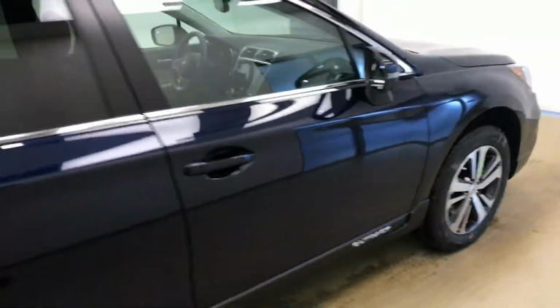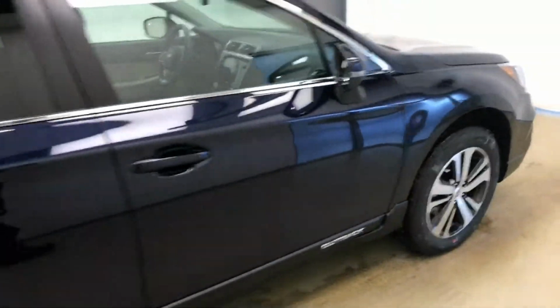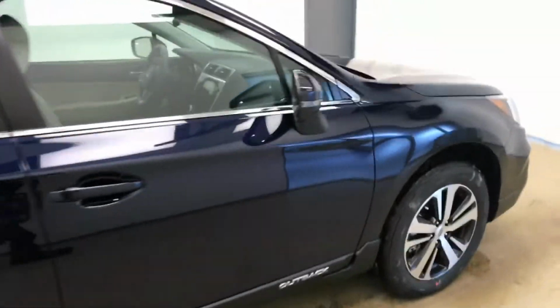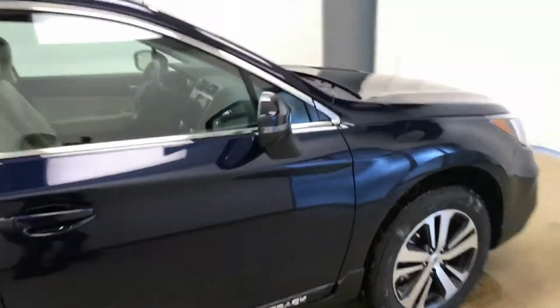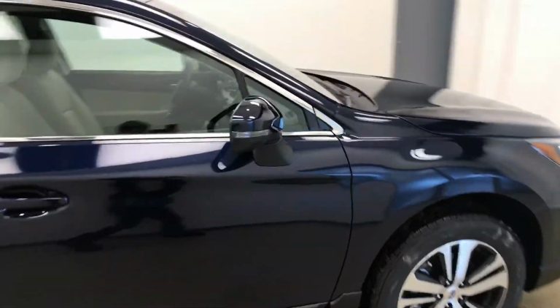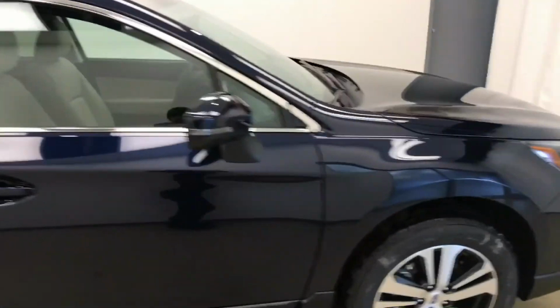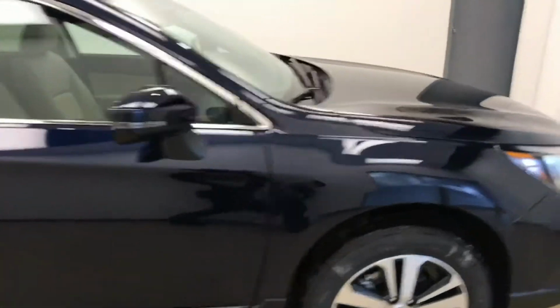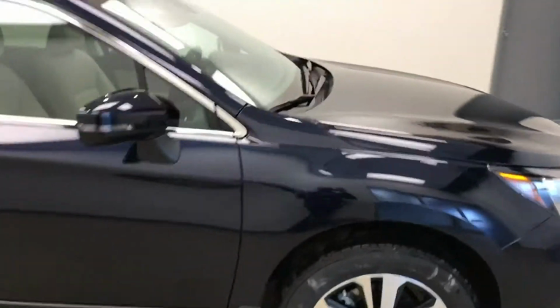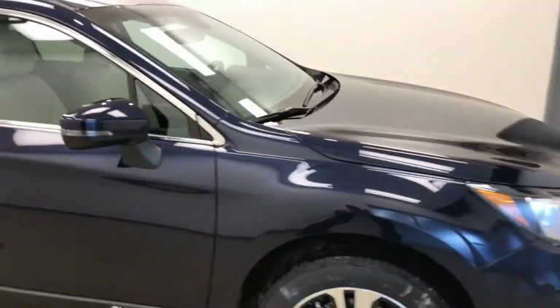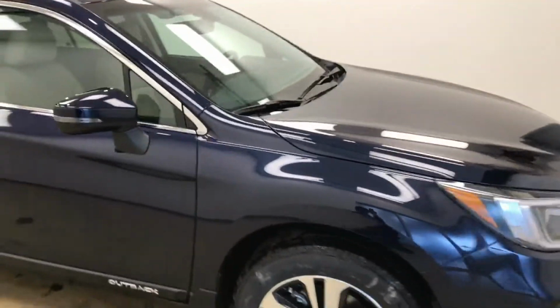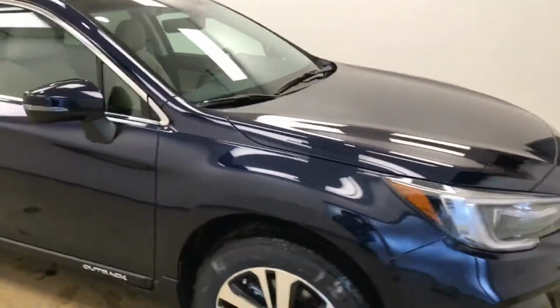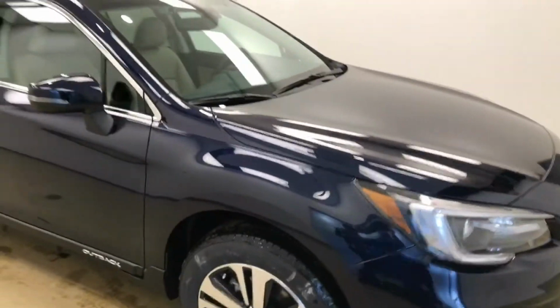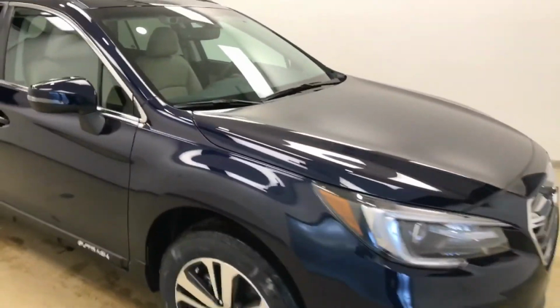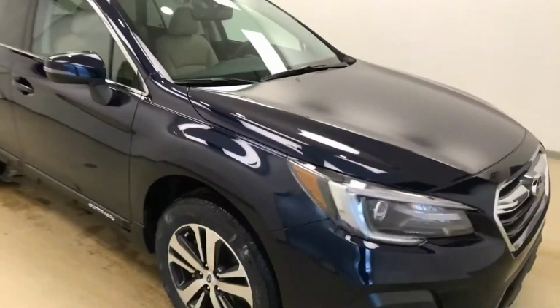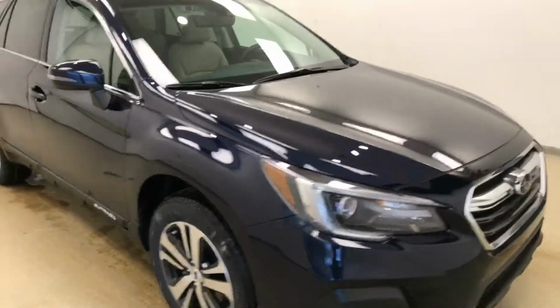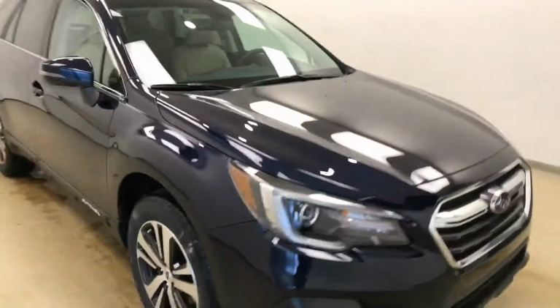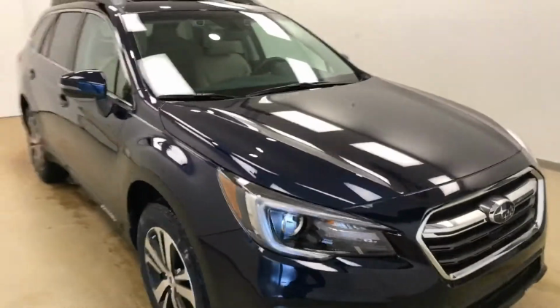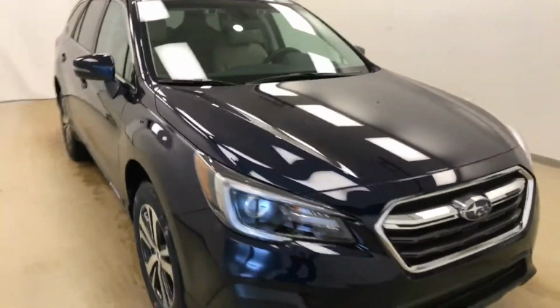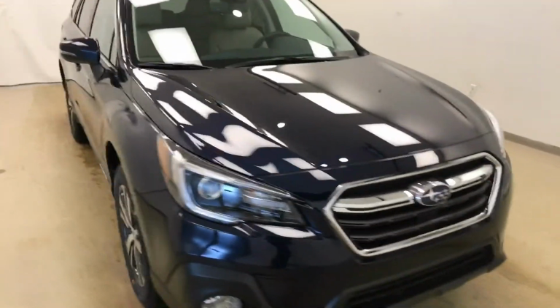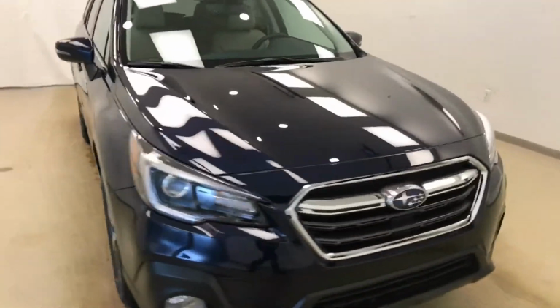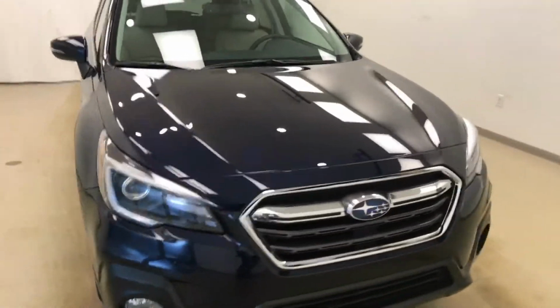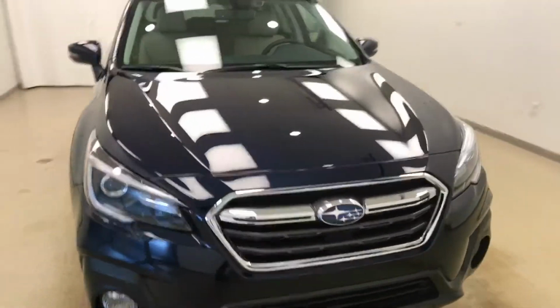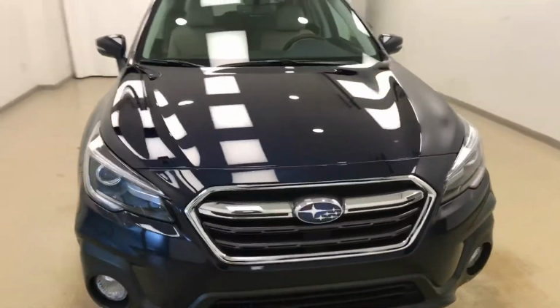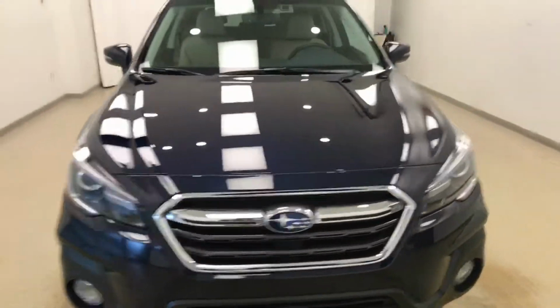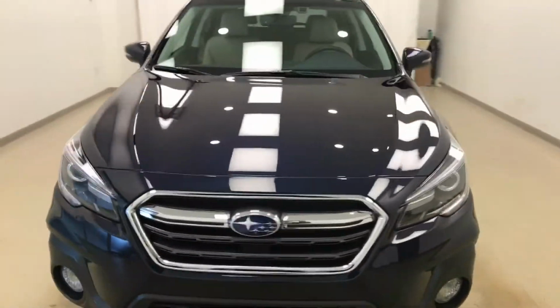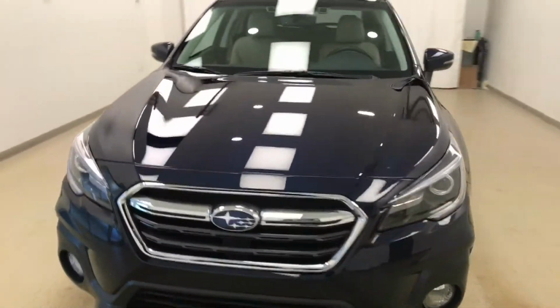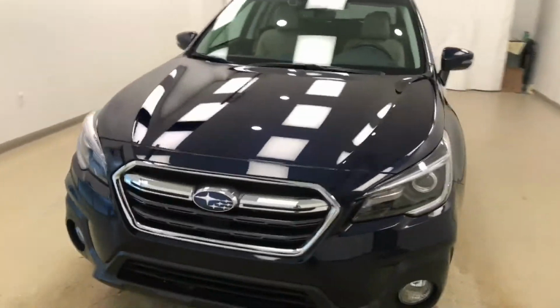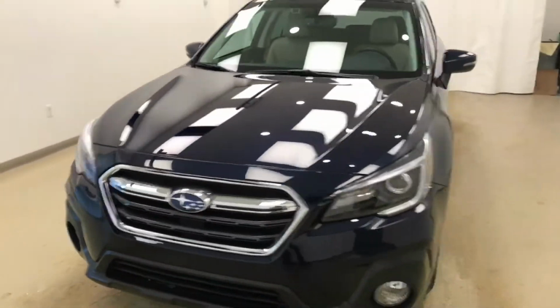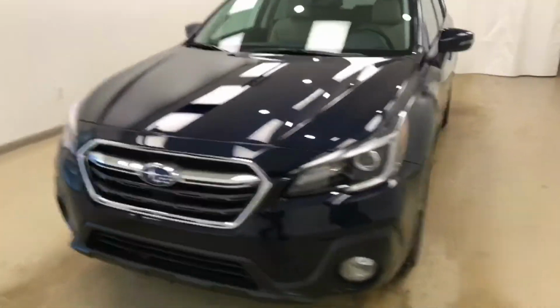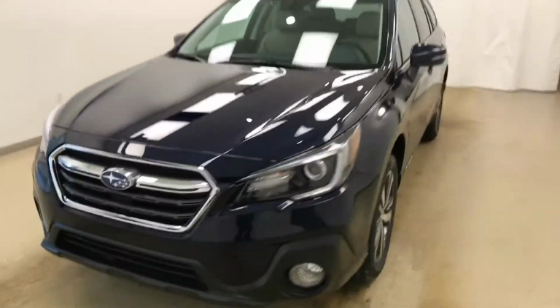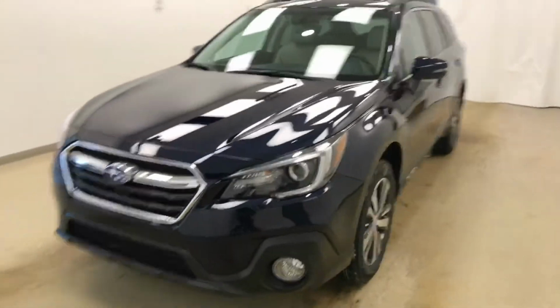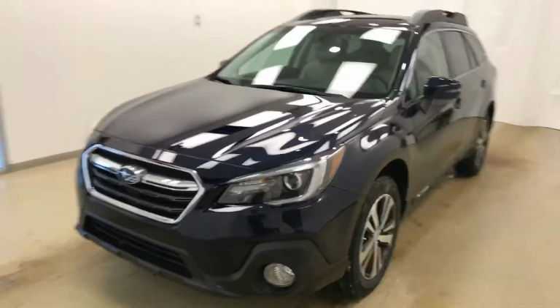Once again, this is stock number 187196 on a 2018 Subaru Outback and our exterior color is blue.